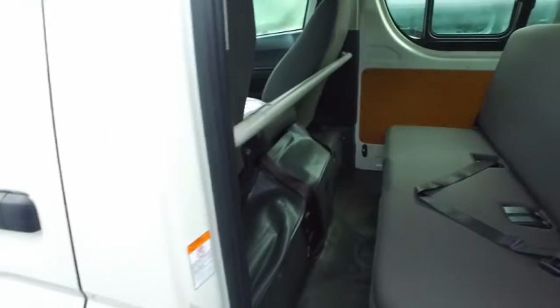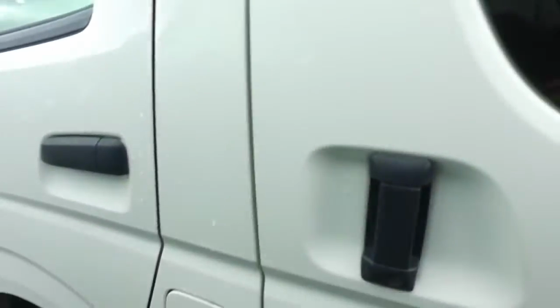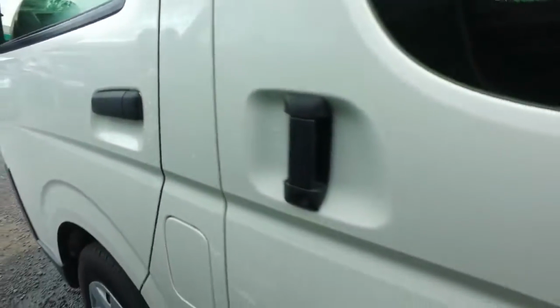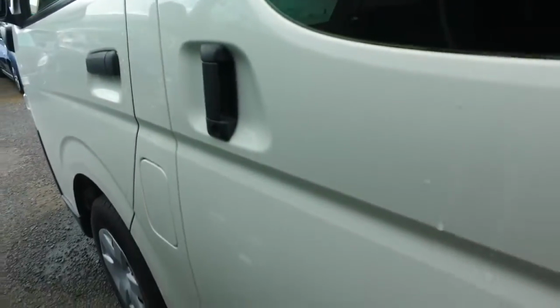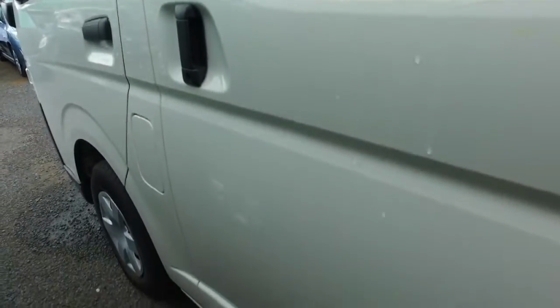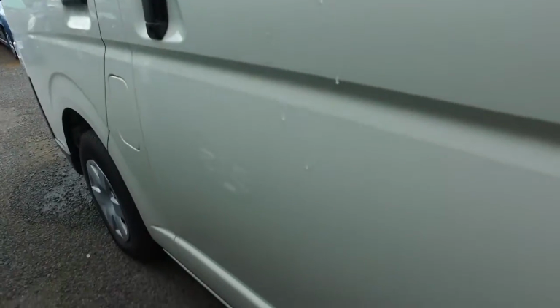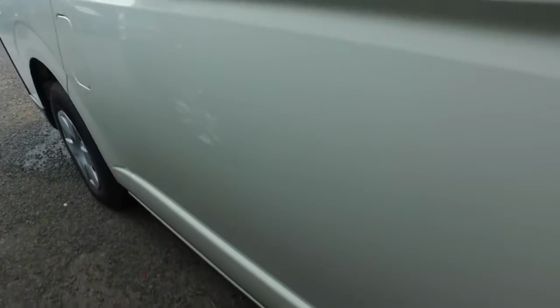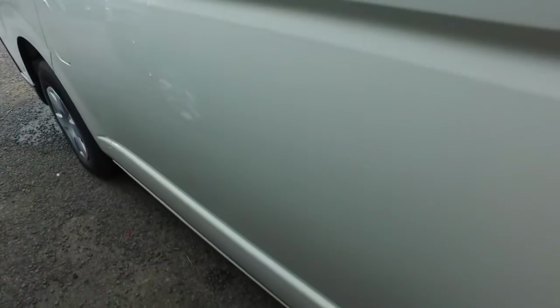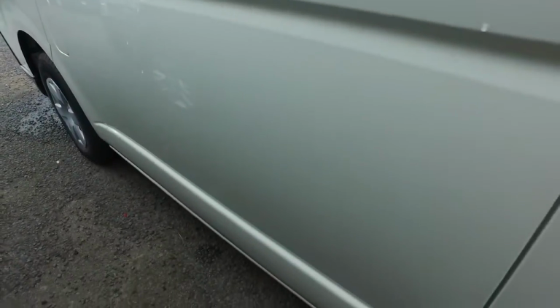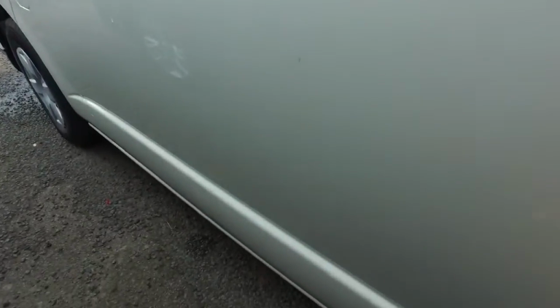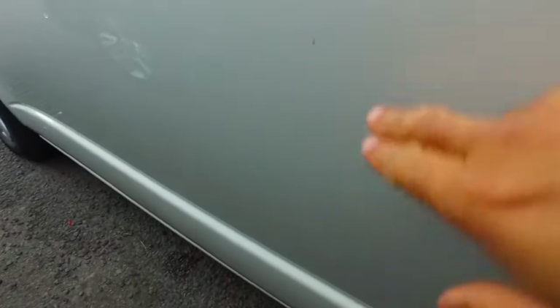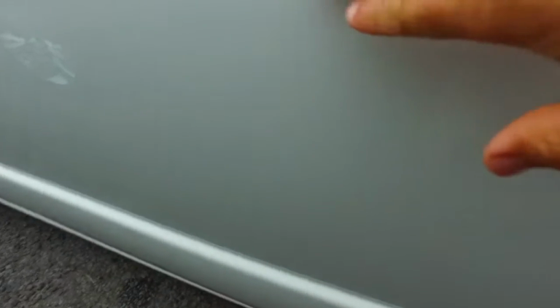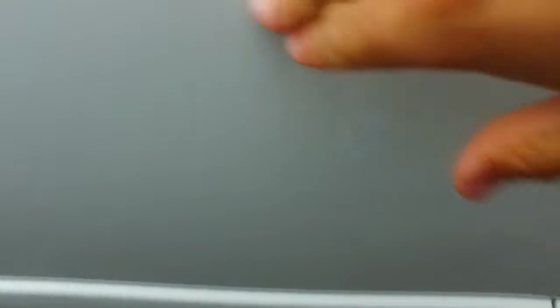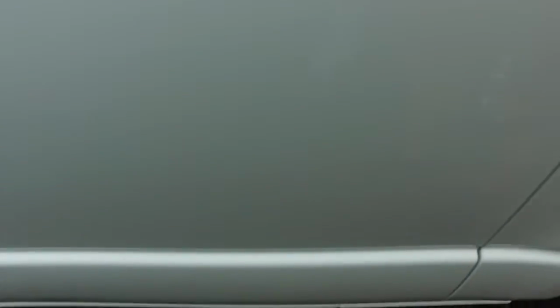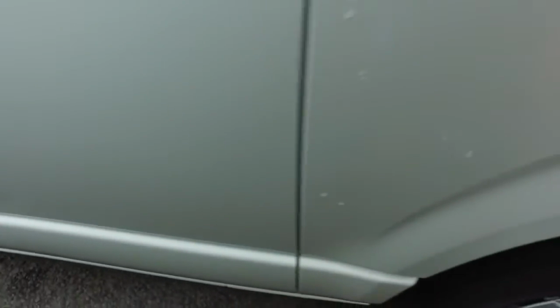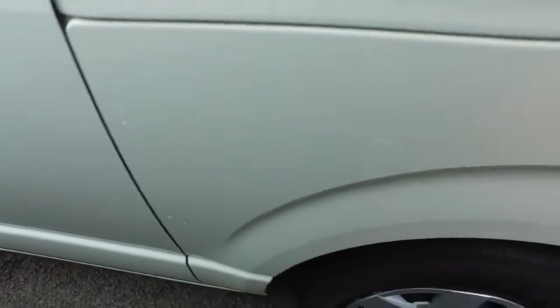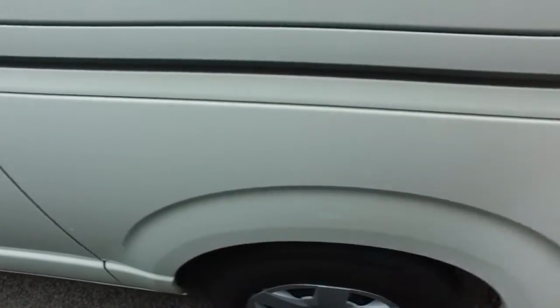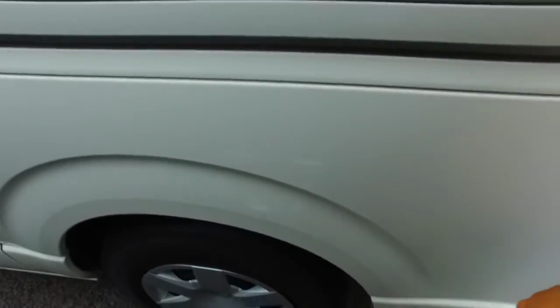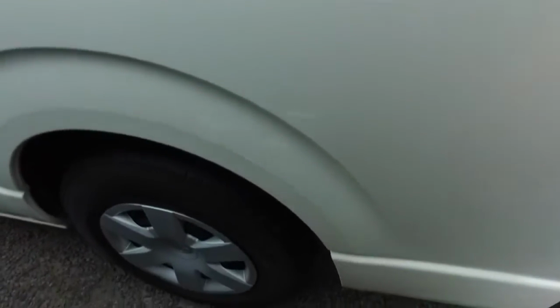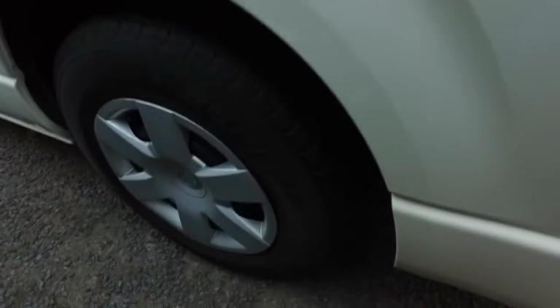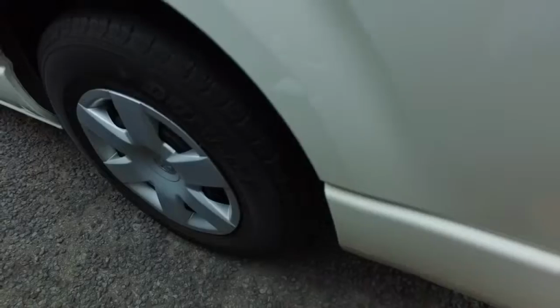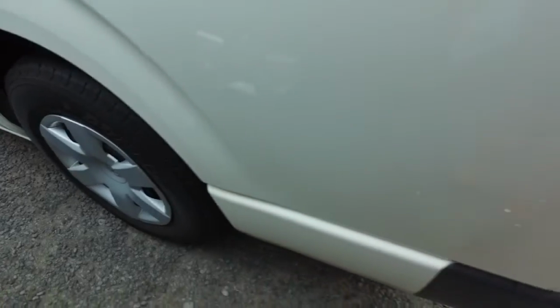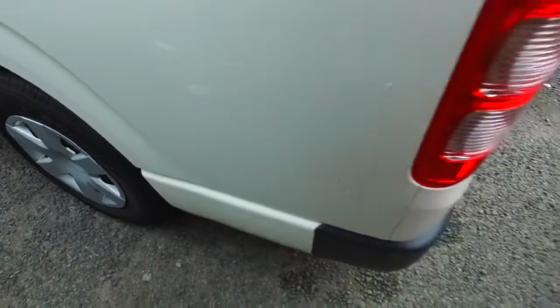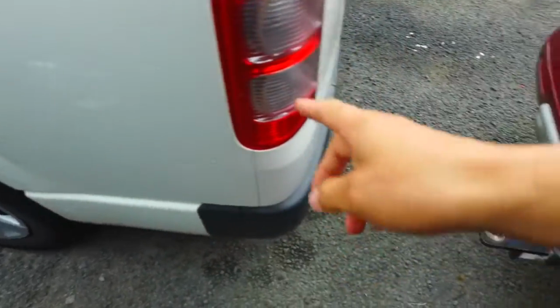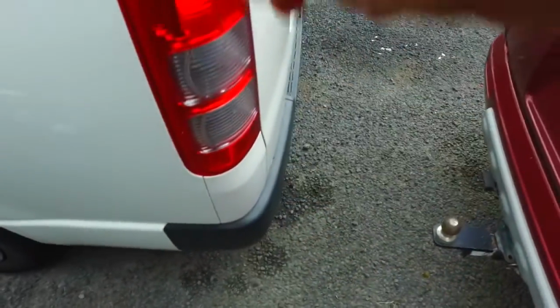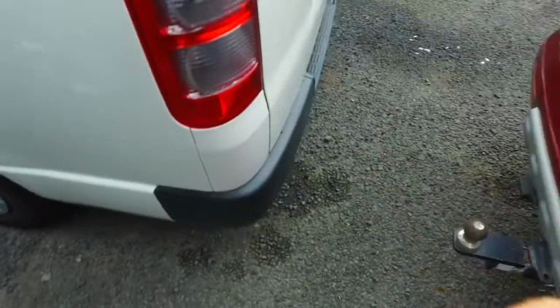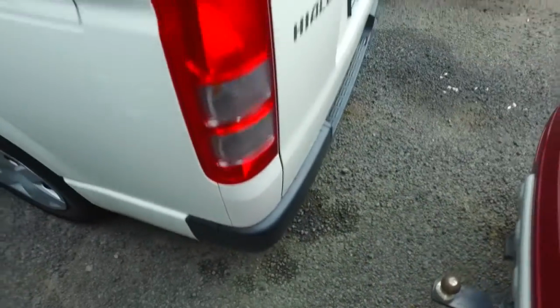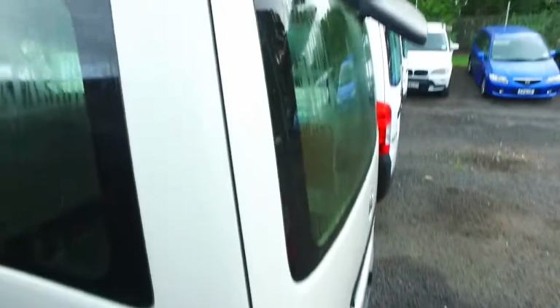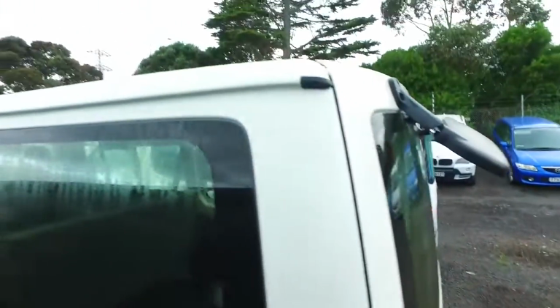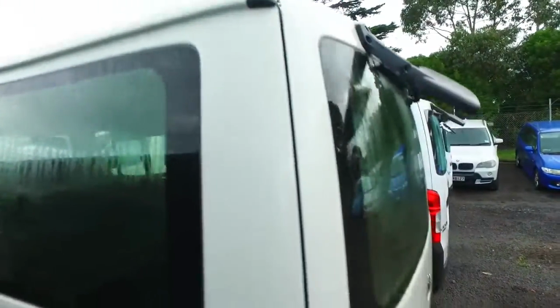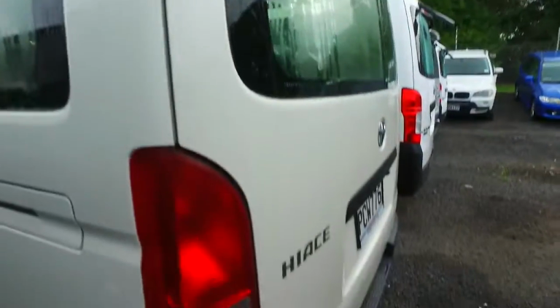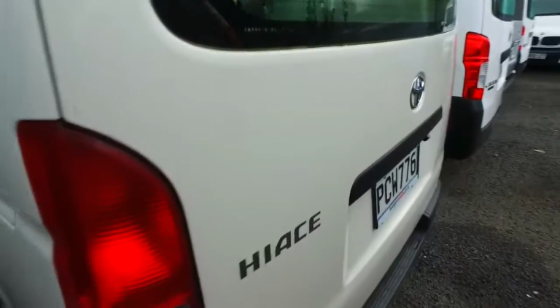It closes up nicely. Down this left-hand side there are a couple of minor marks but it's looking pretty good. Back left tyre looks pretty decent as well, tail light looks good, and up the top I can't see anything bad up there.